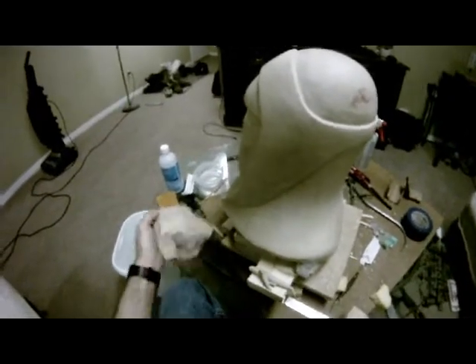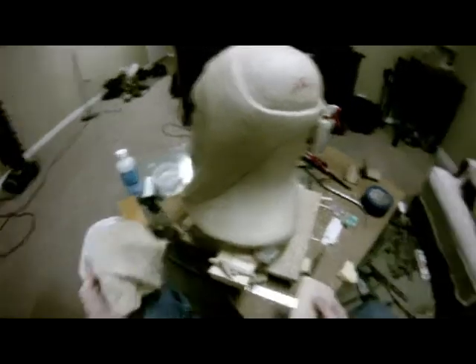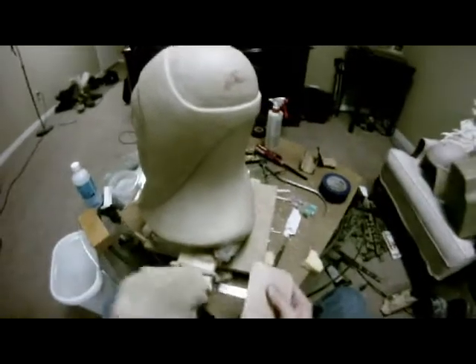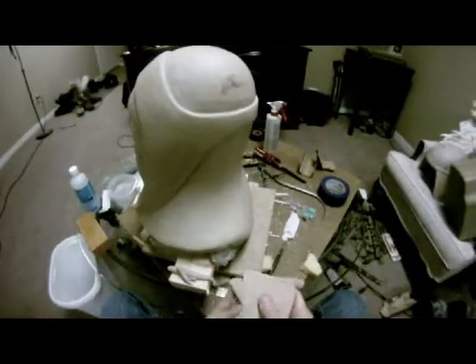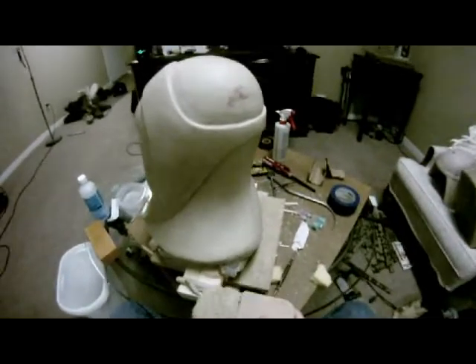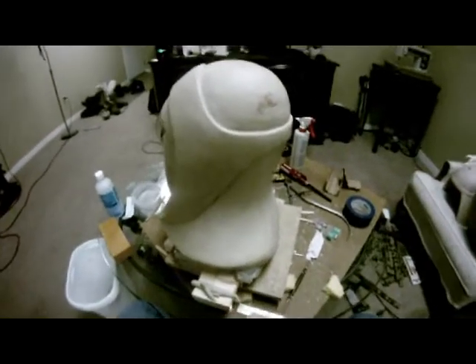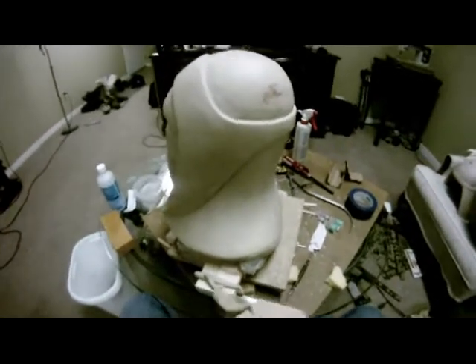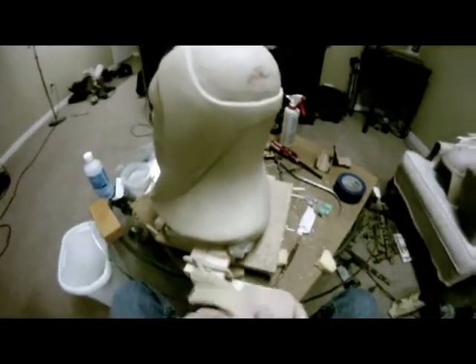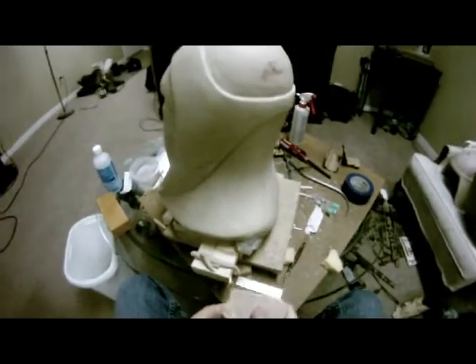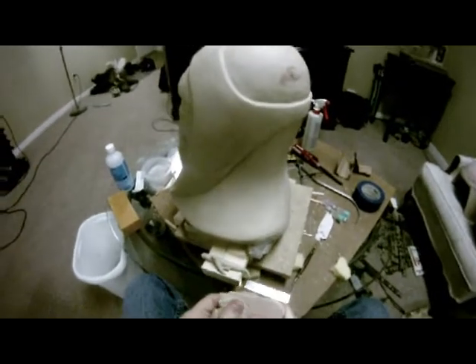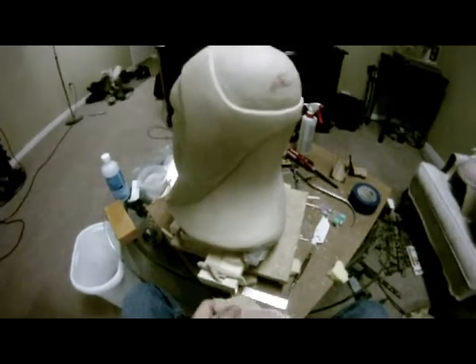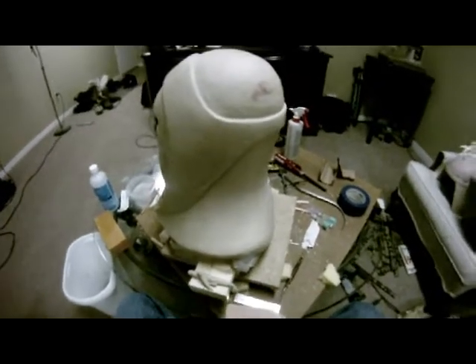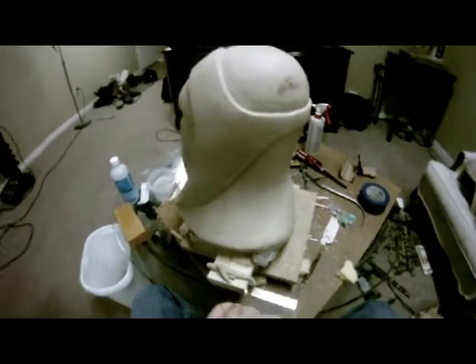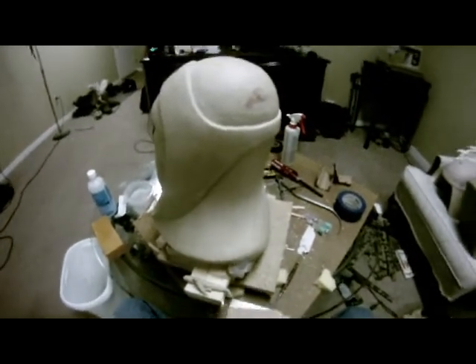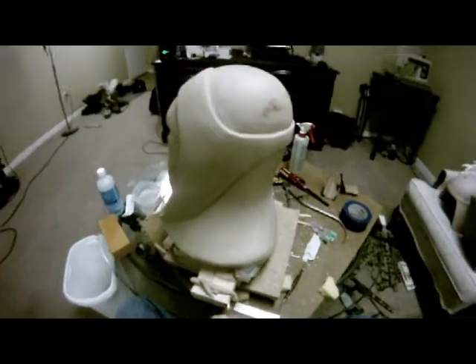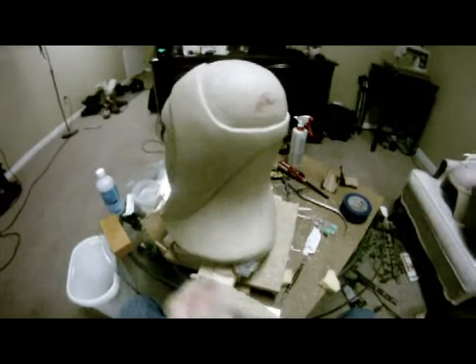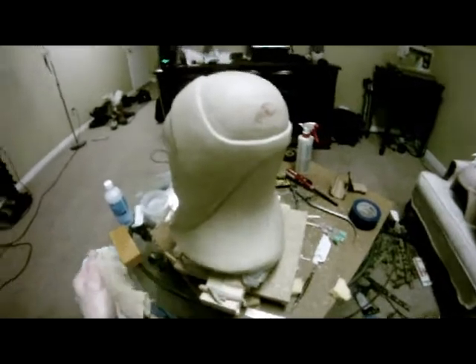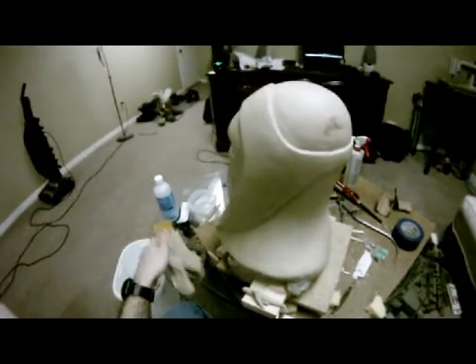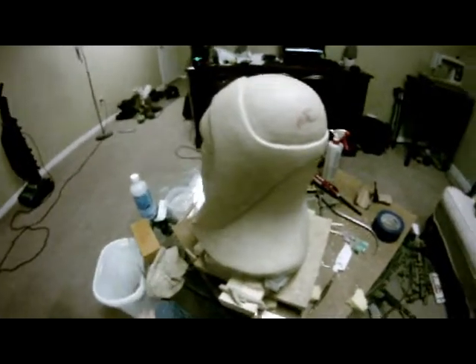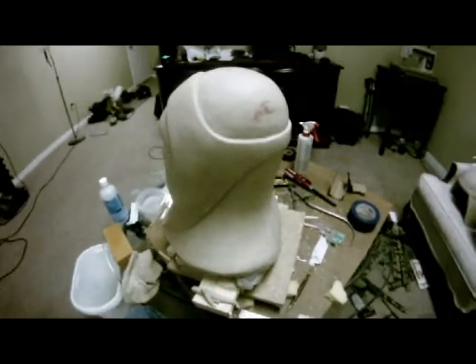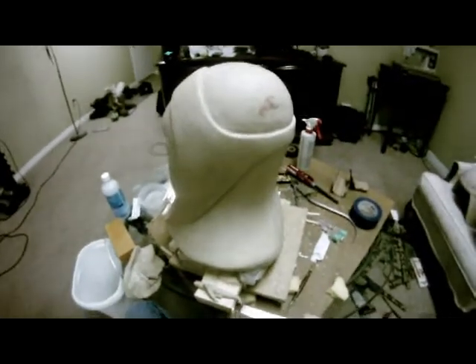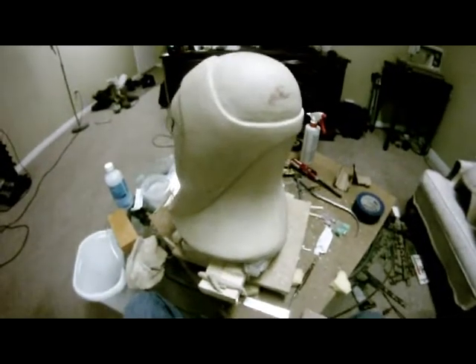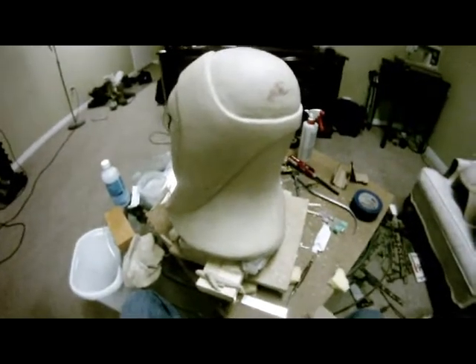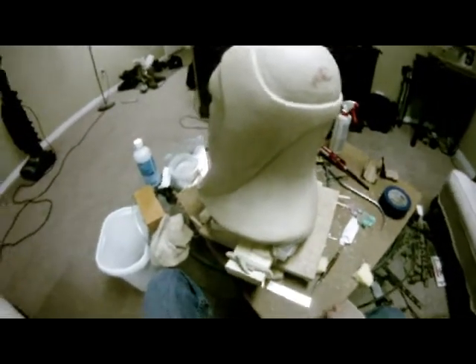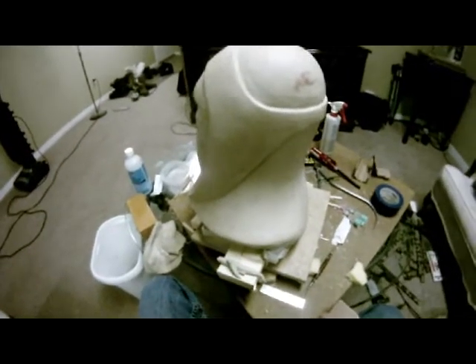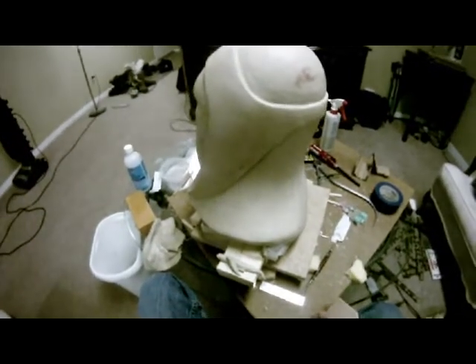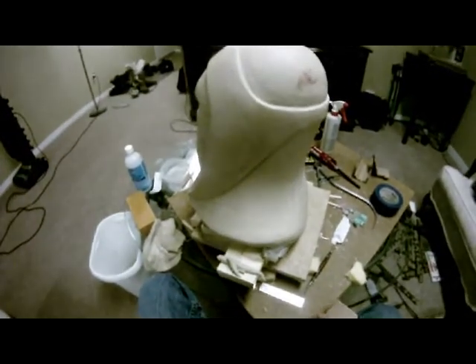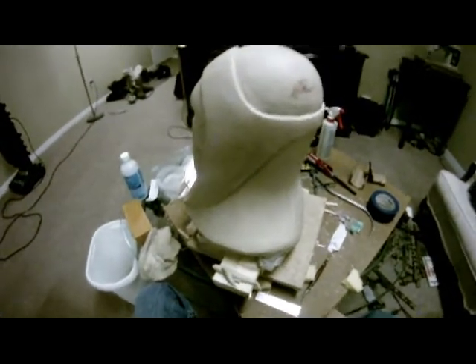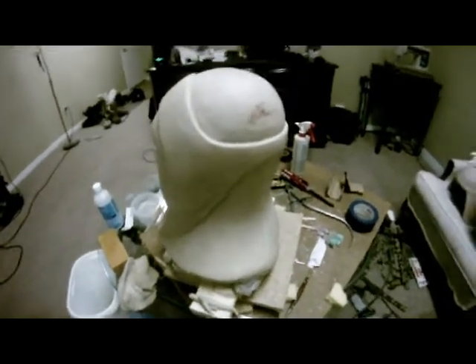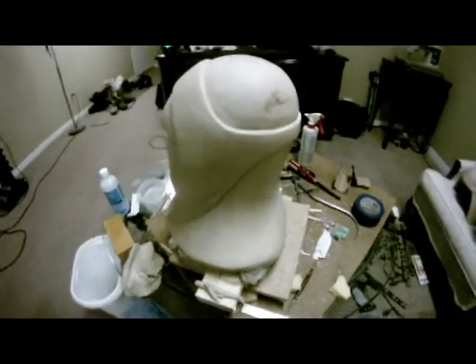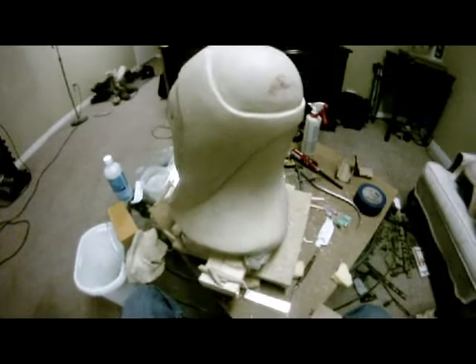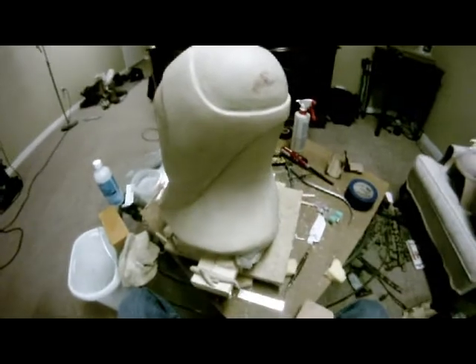Alright. Nothing like sculpting to deal with a little insomnia. You can't really sleep, so it's 5 o'clock in the morning right now.